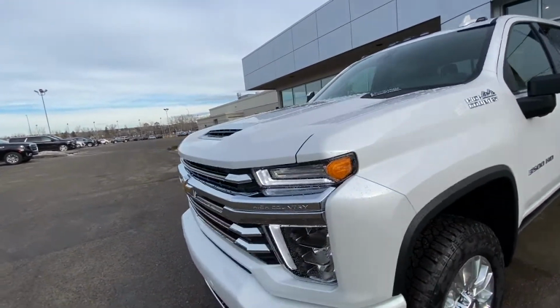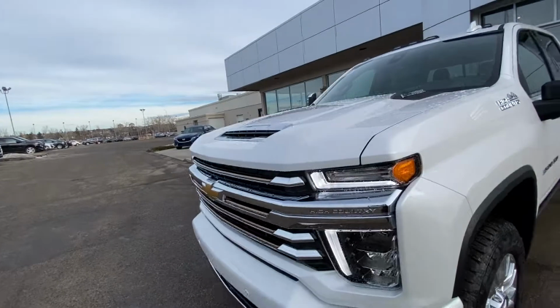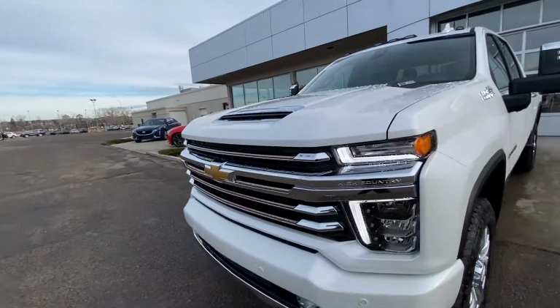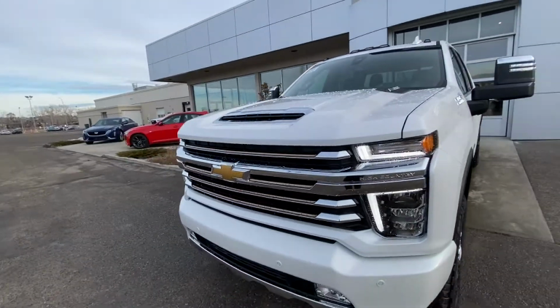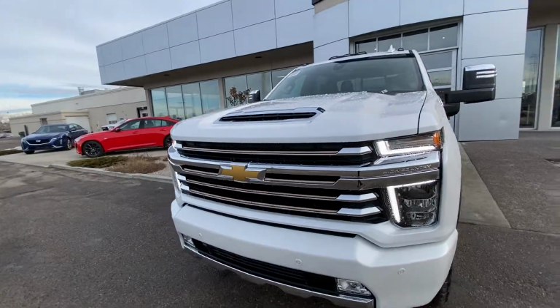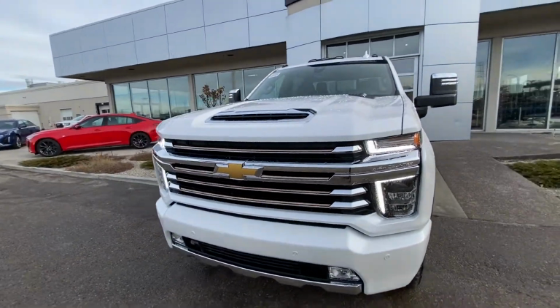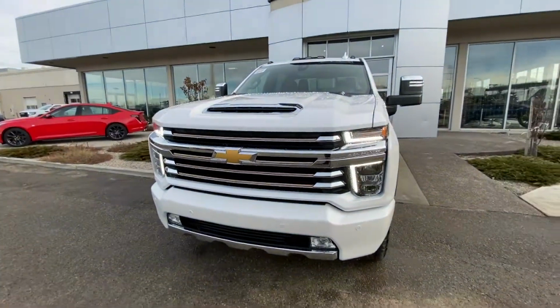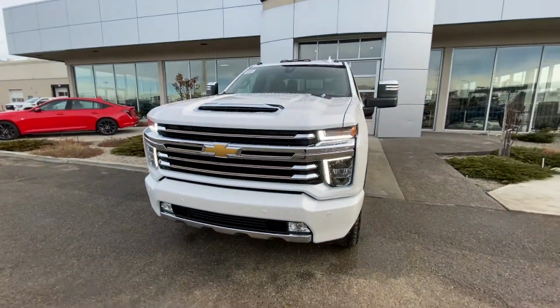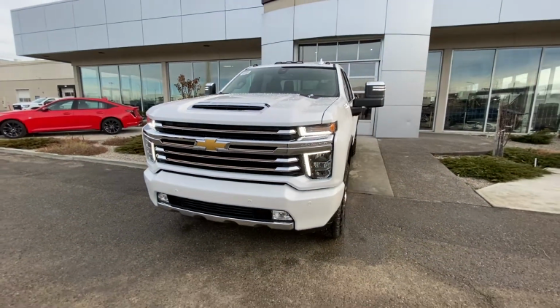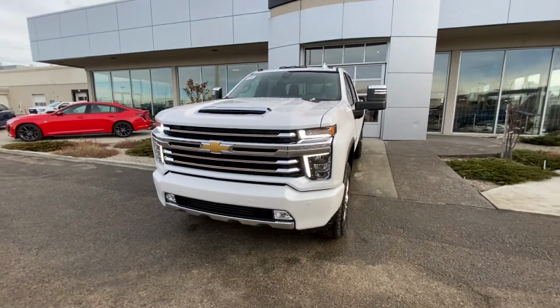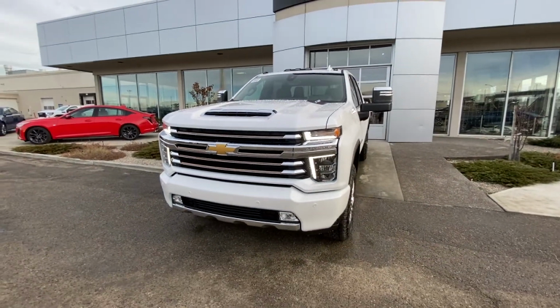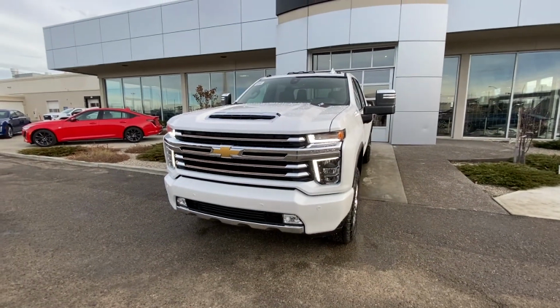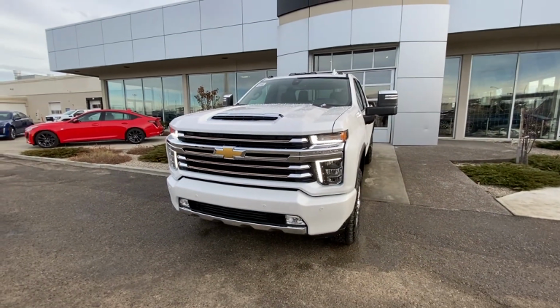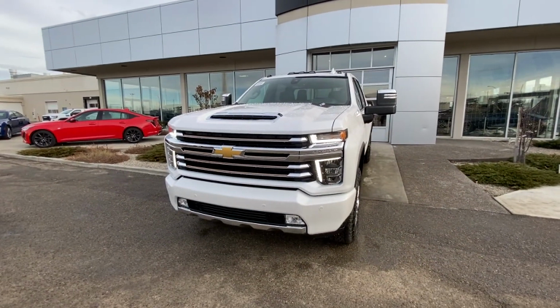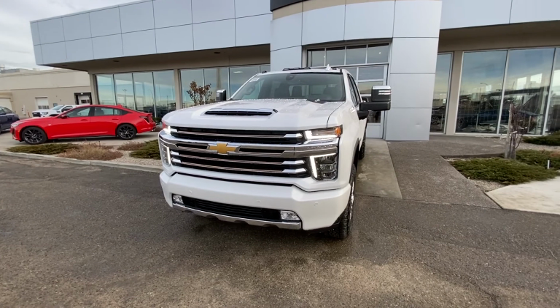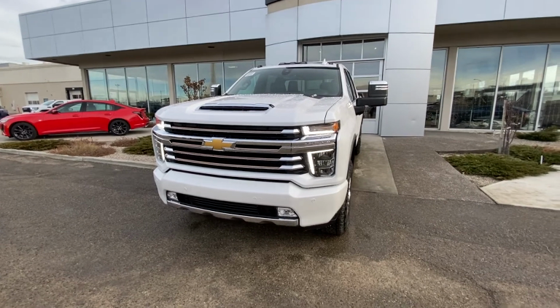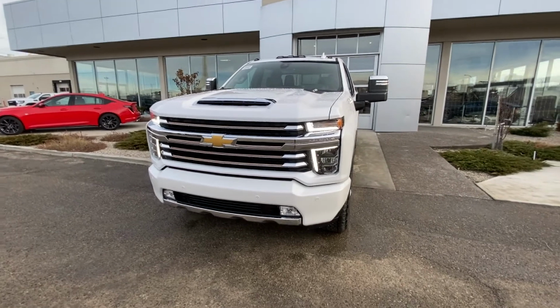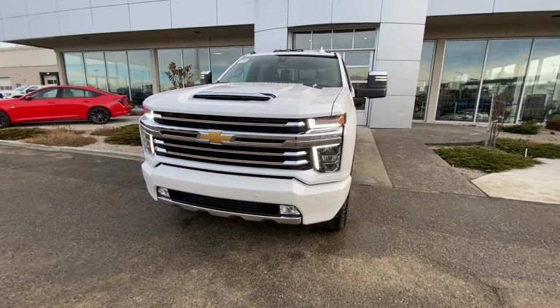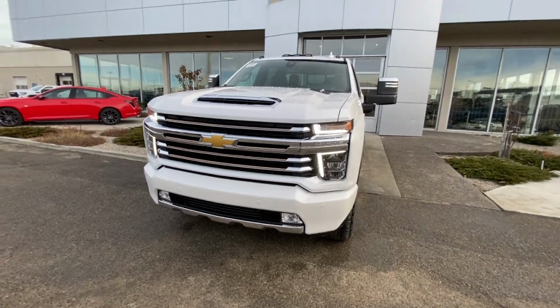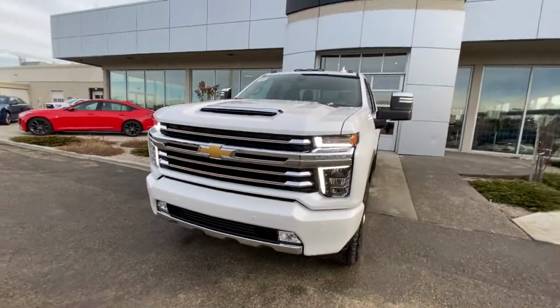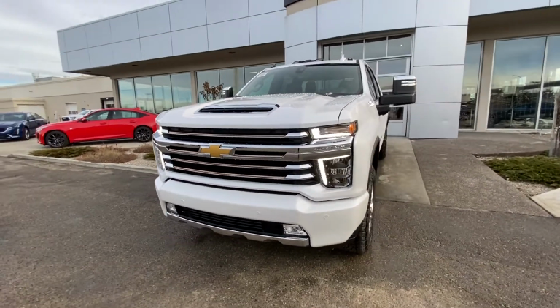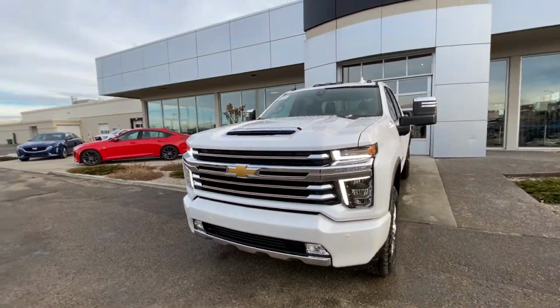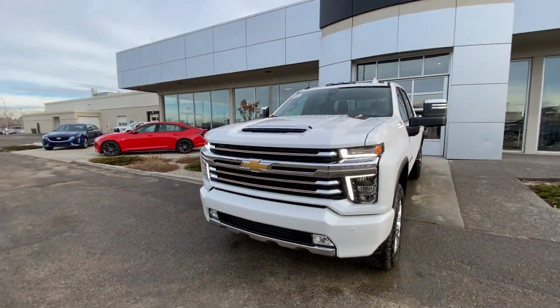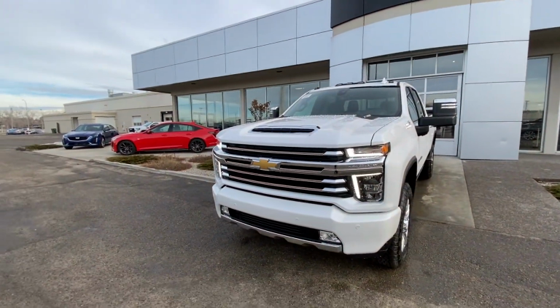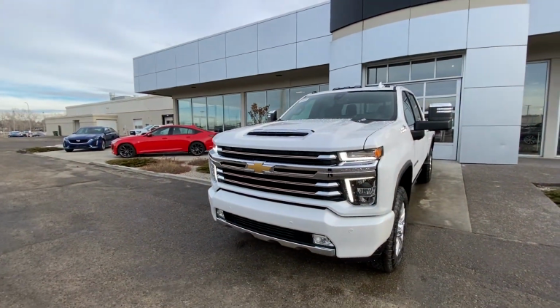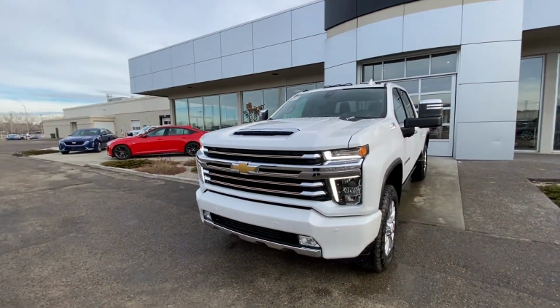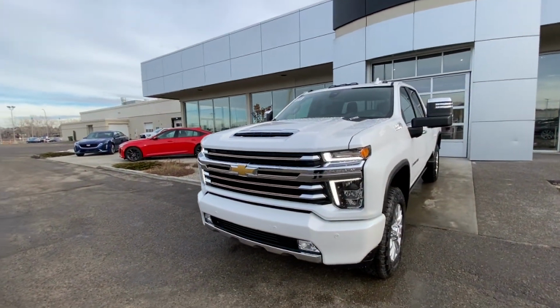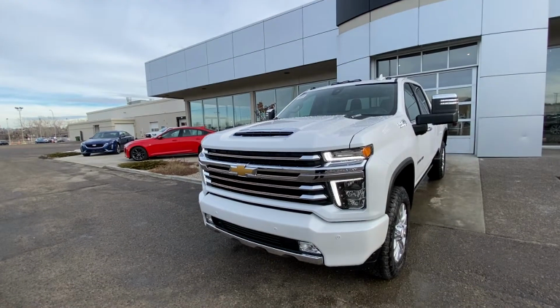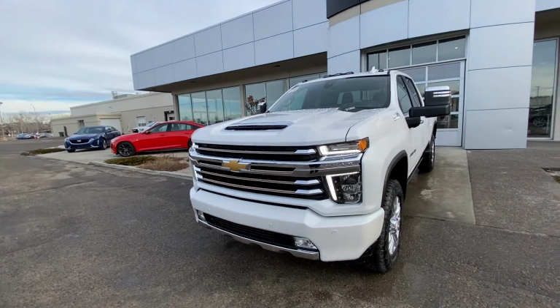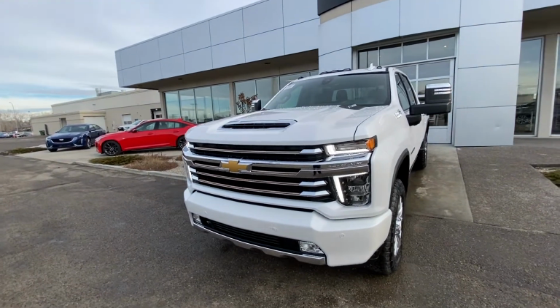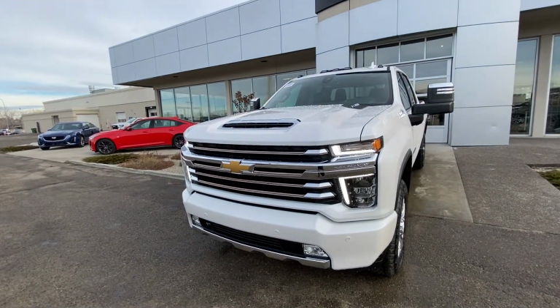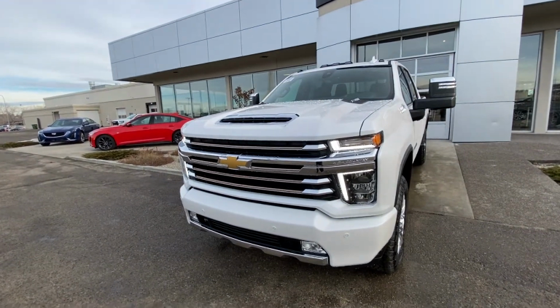Coming to the front of the big truck, you have your LED daytime running lamps, parking sensors, fog lamps, and of course a chrome grille with that big golden bow tie up front.